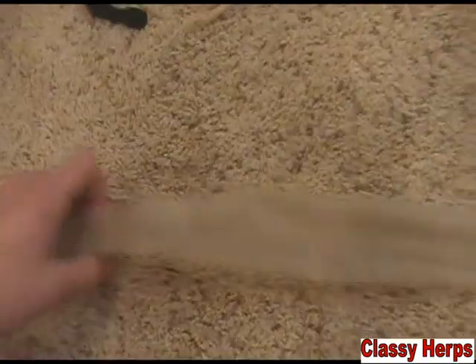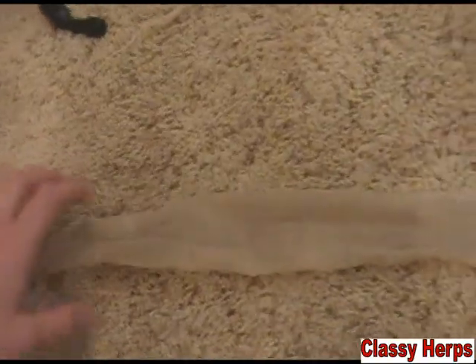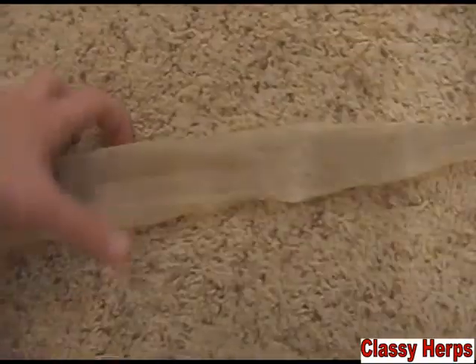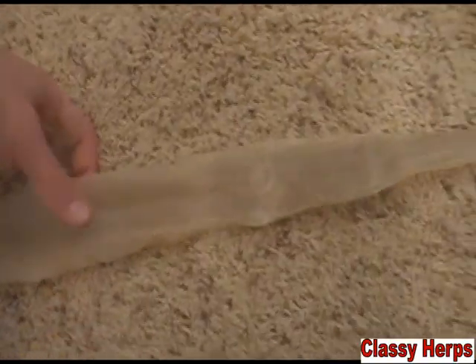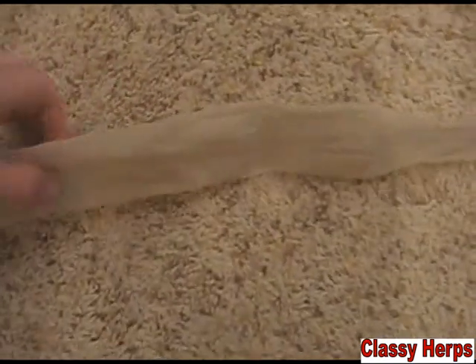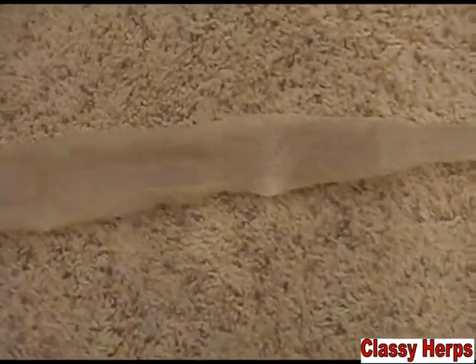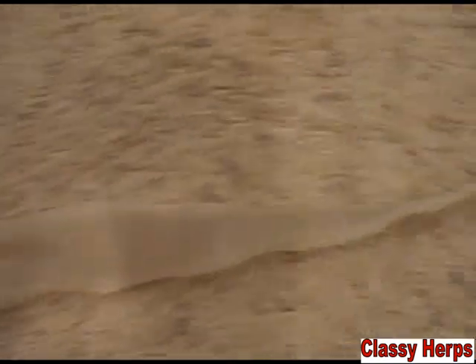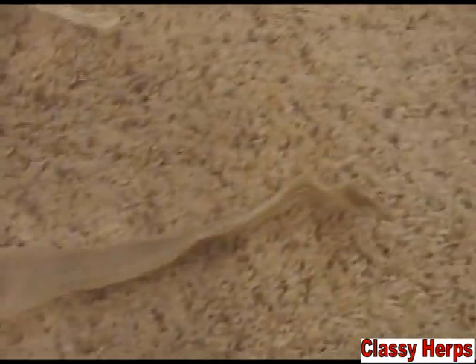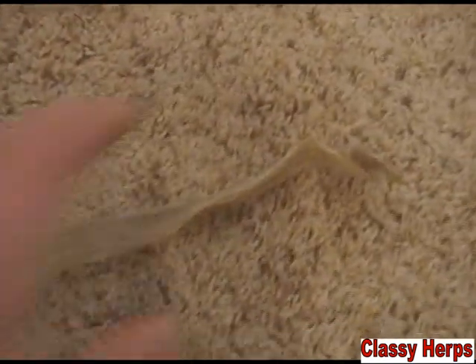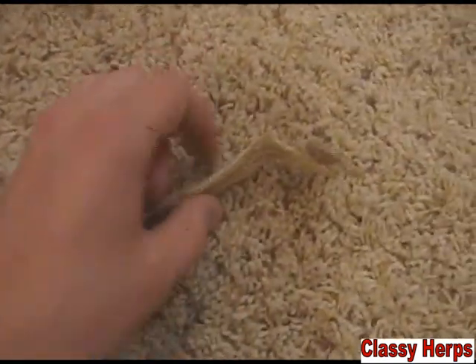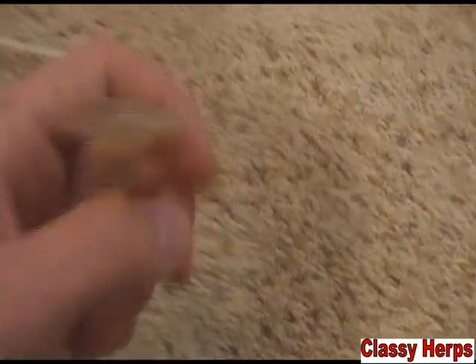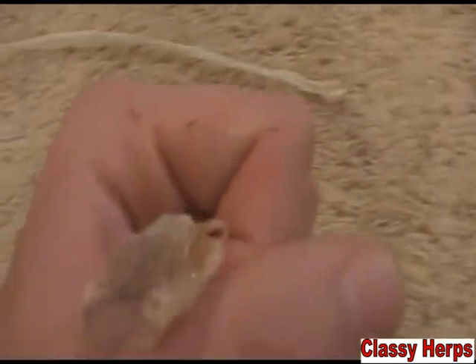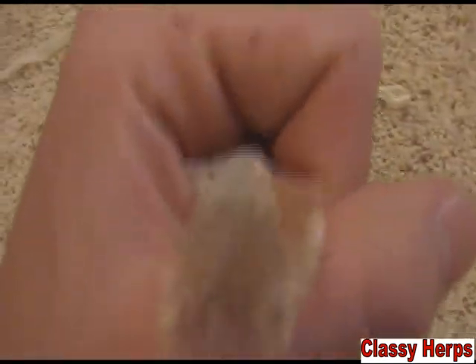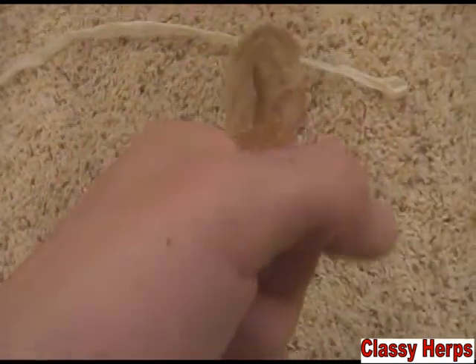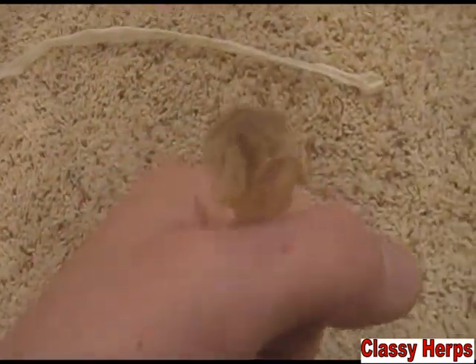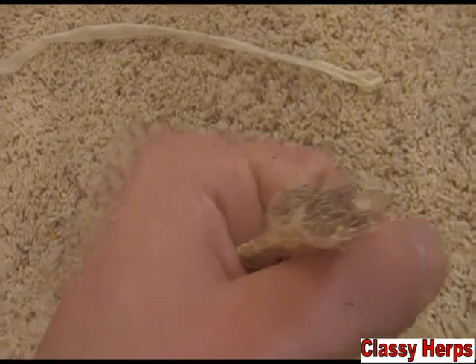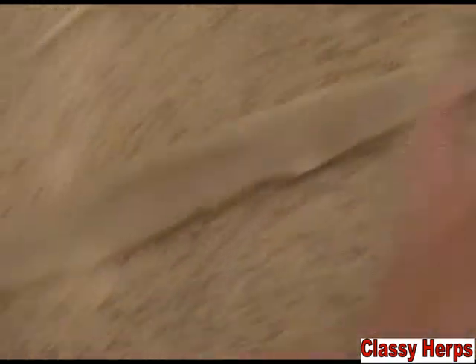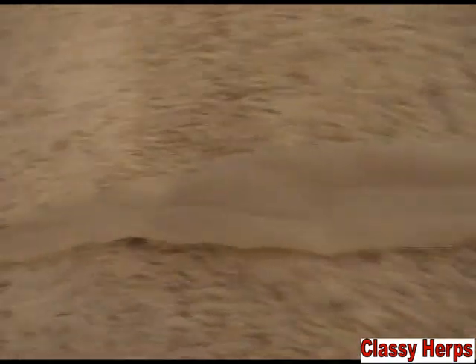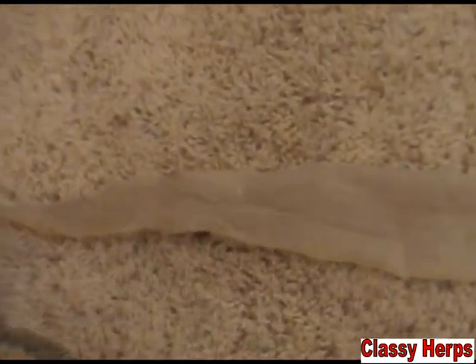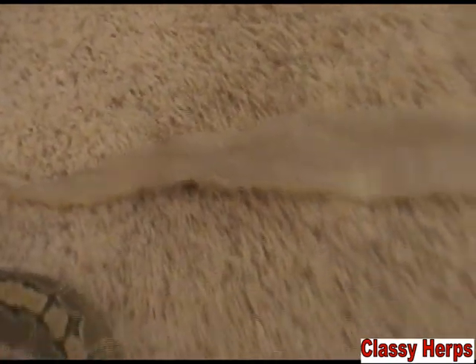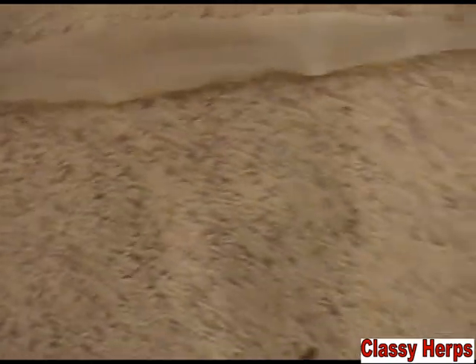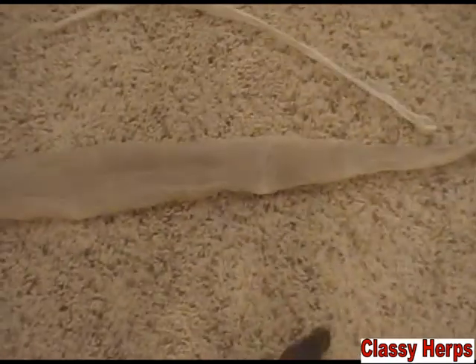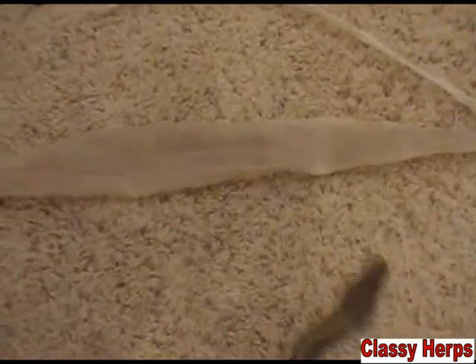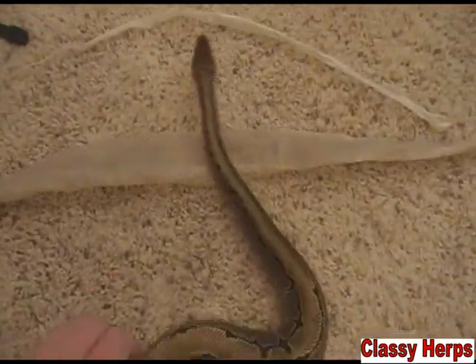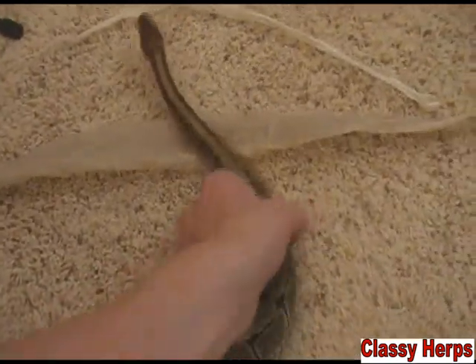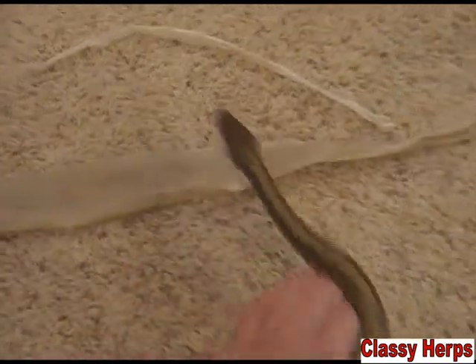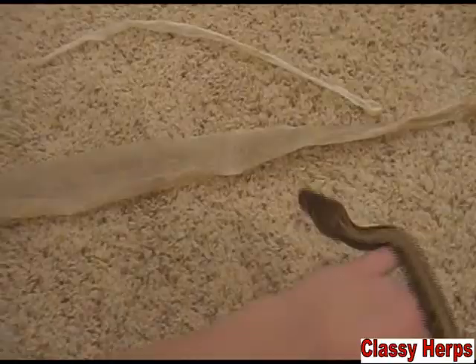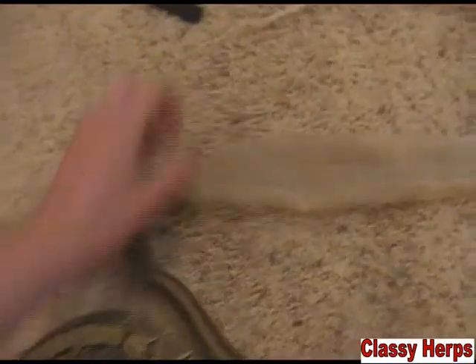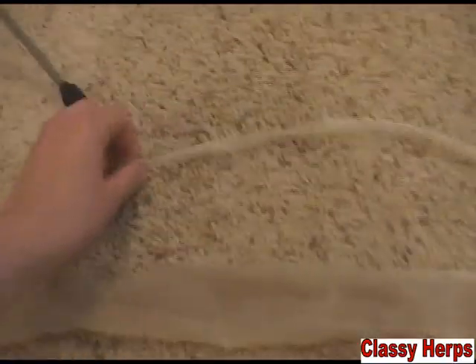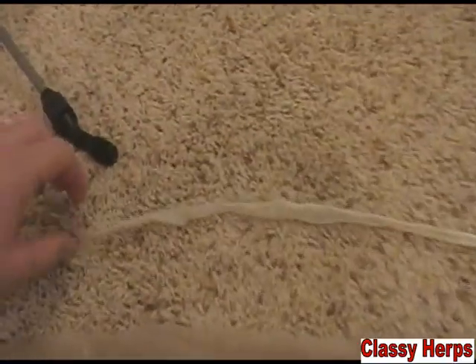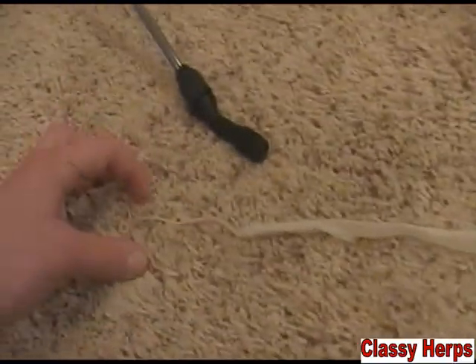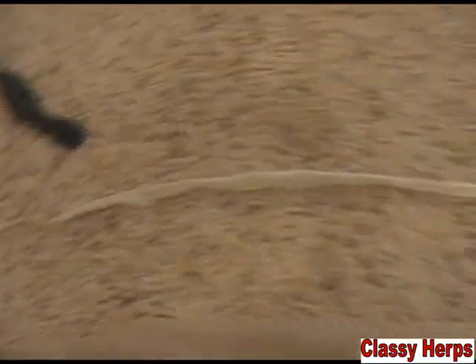In the end, you're going to end up with a really cool souvenir. If your snake sheds right, it'll shed in one big piece, and sometimes you even get the head out perfectly. You can see this is my girl Carmen's recent shed, and this is Henry the green tree python's, compared.